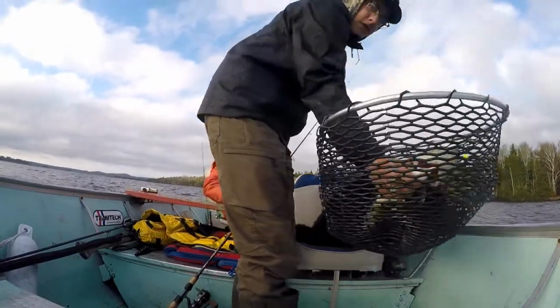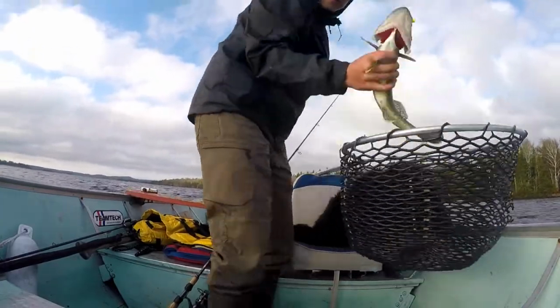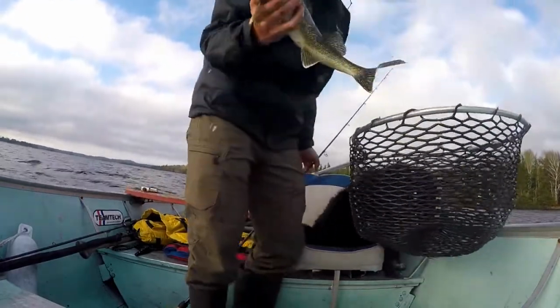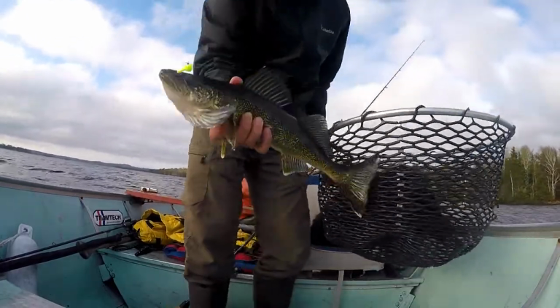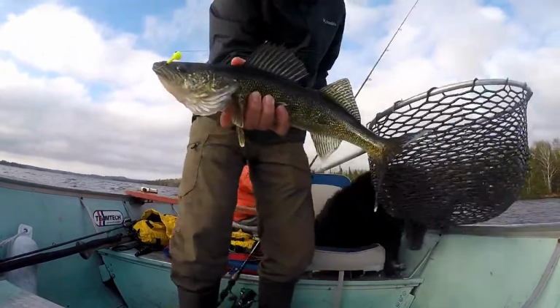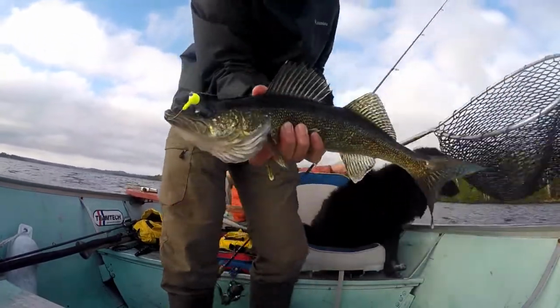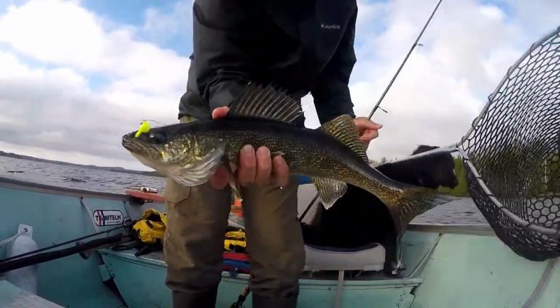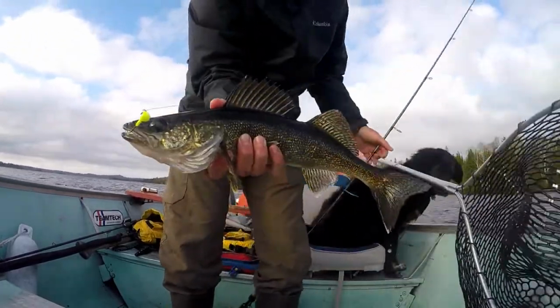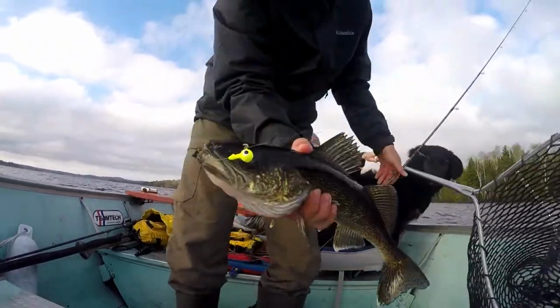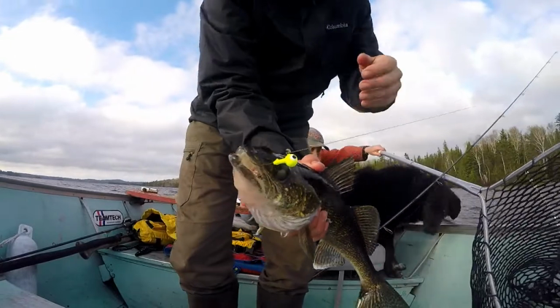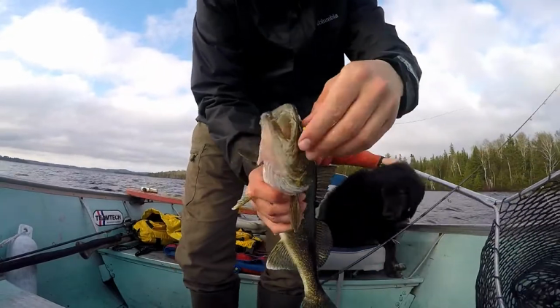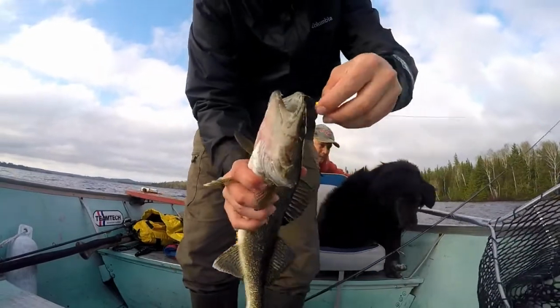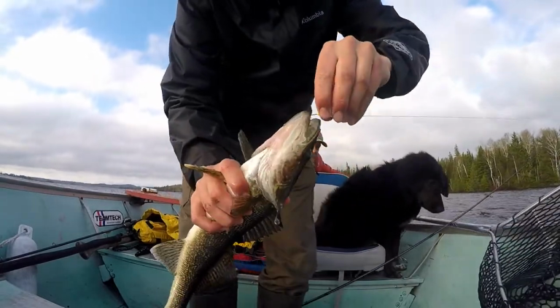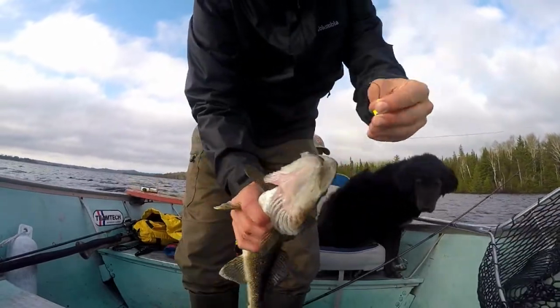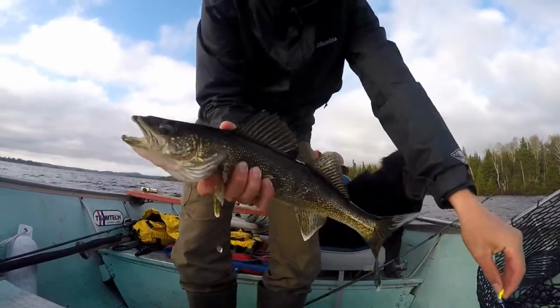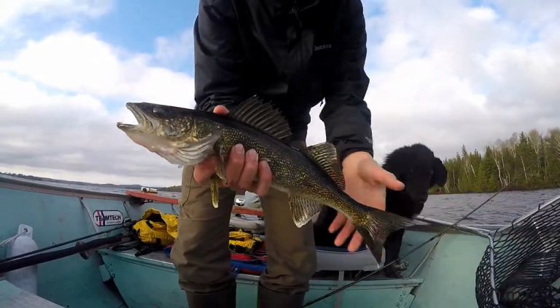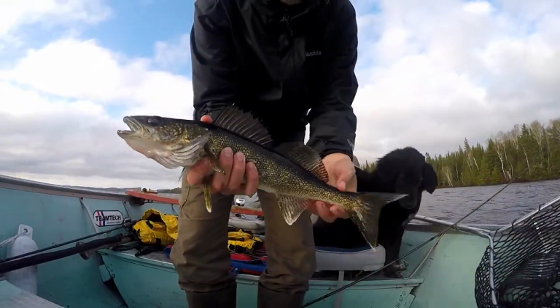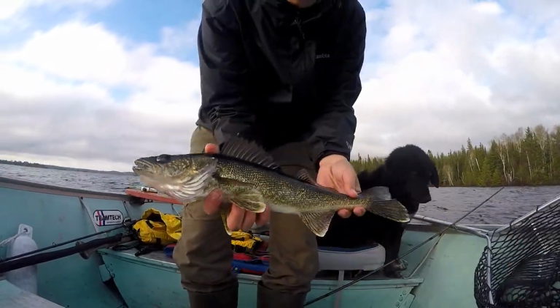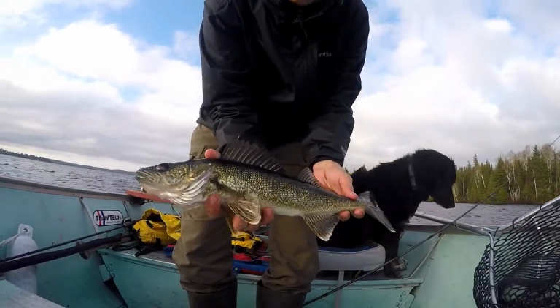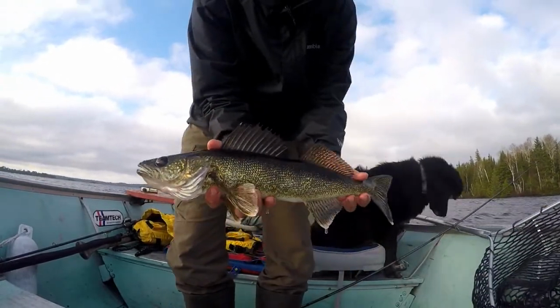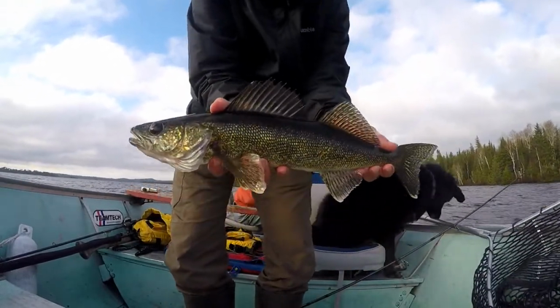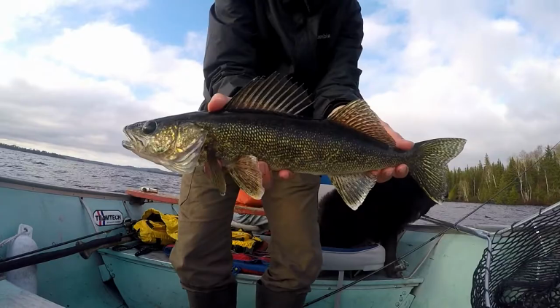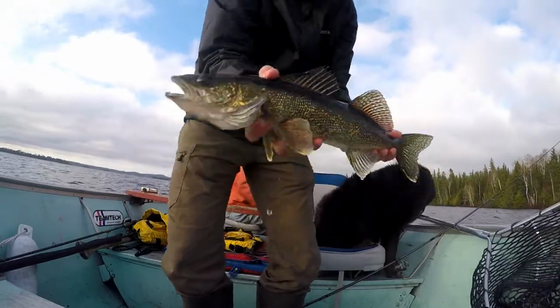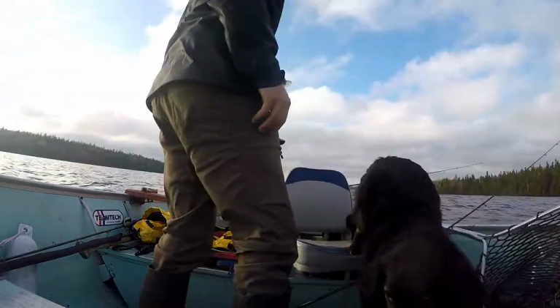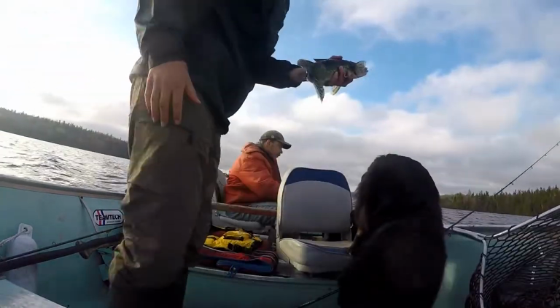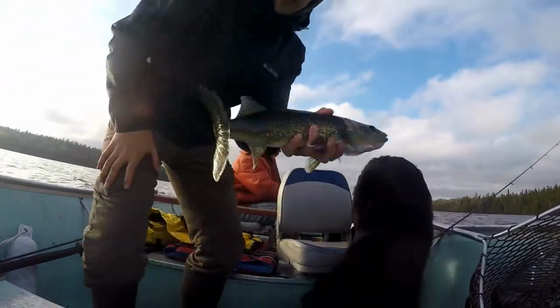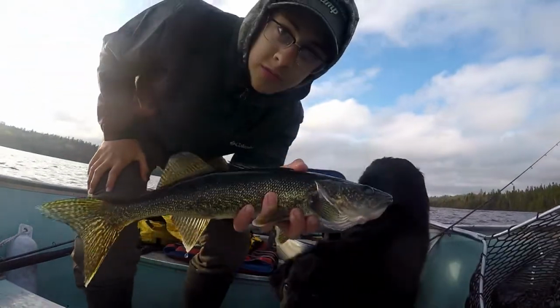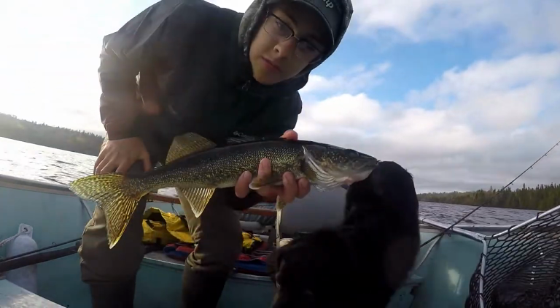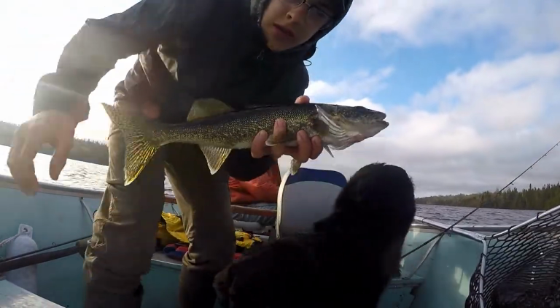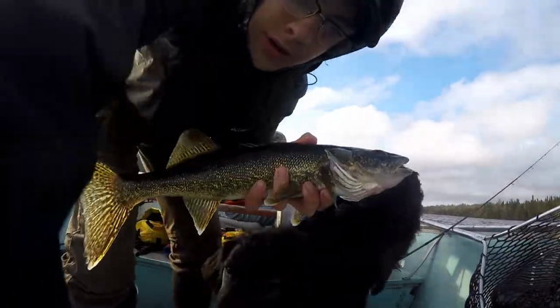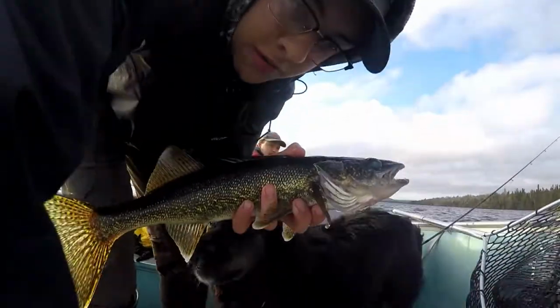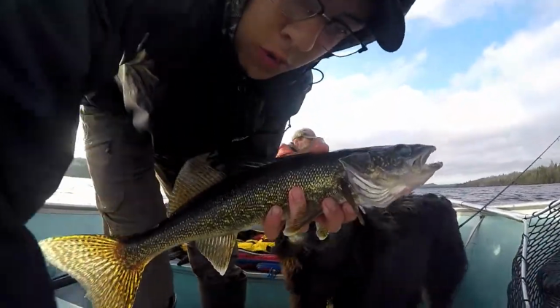There's another walleye. It's actually a pretty nice one — he's going to get pretty close to the slot size, so we're probably going to have to let him go. That's a really nice fish. This guy's too big, we're going to have to let him go.